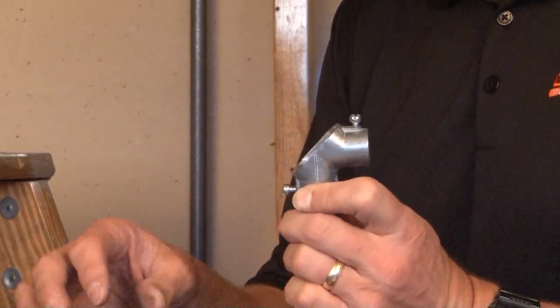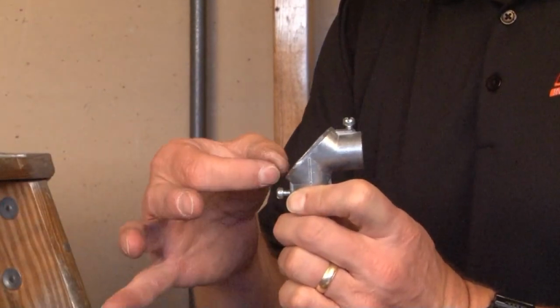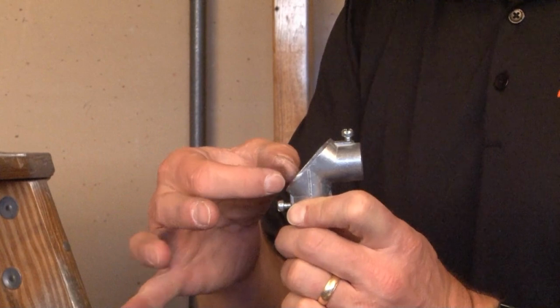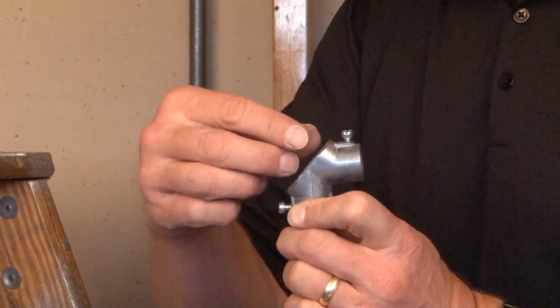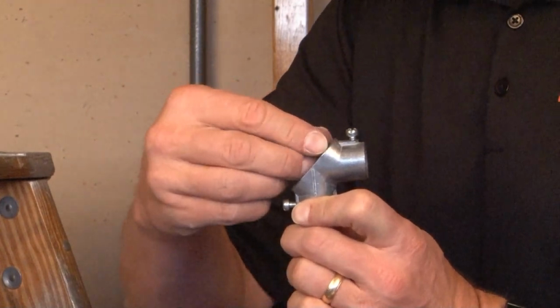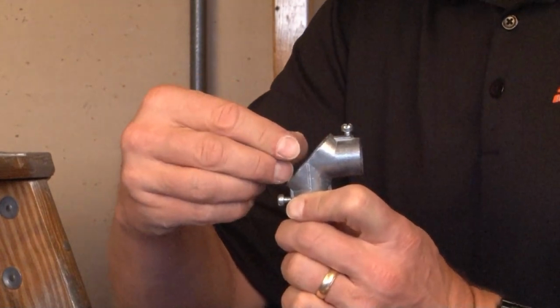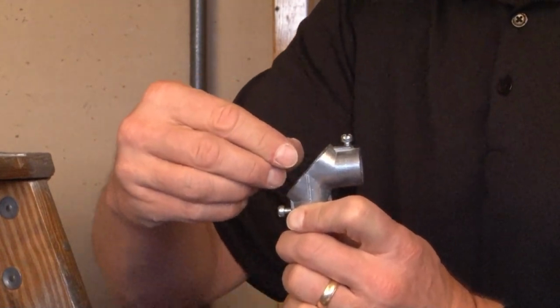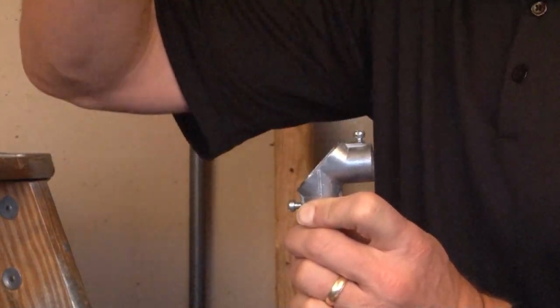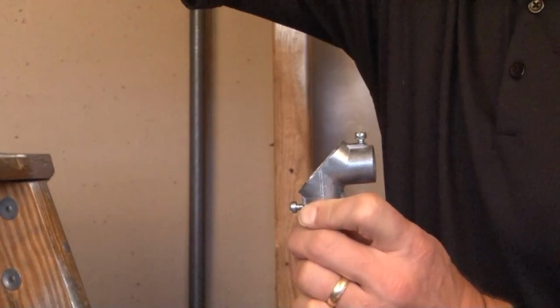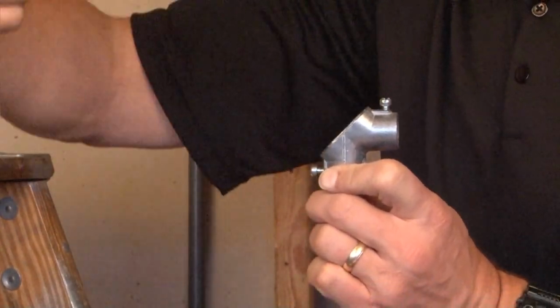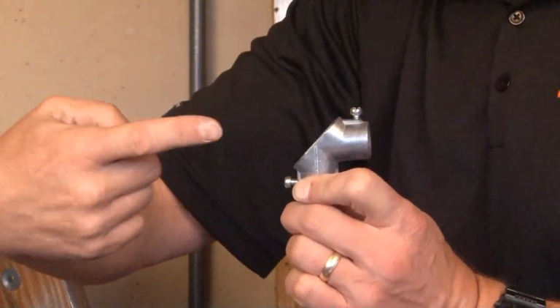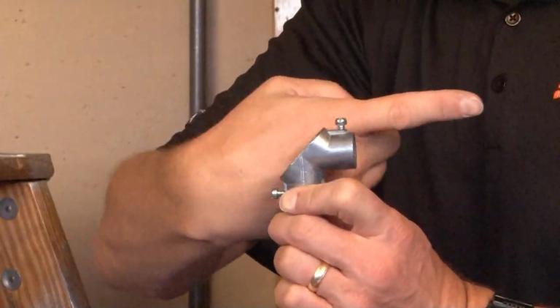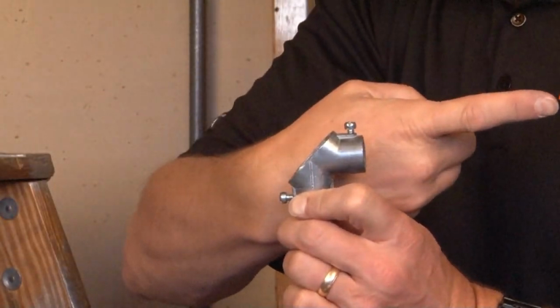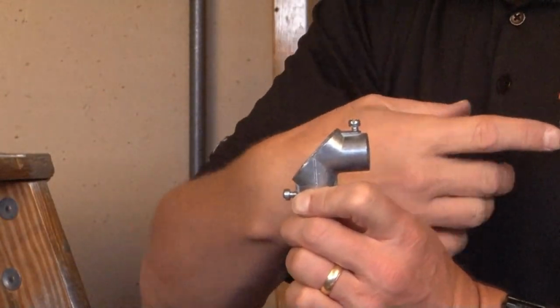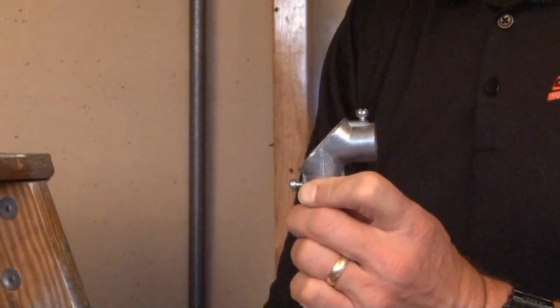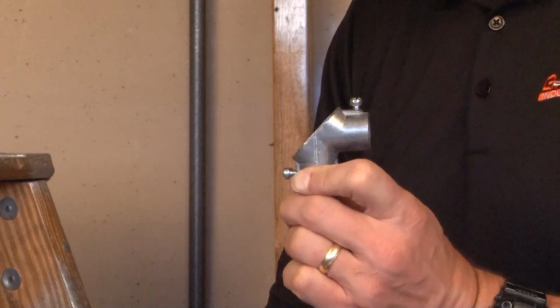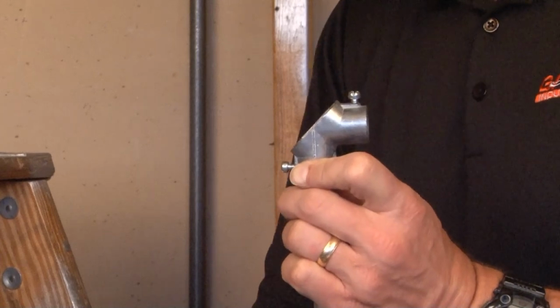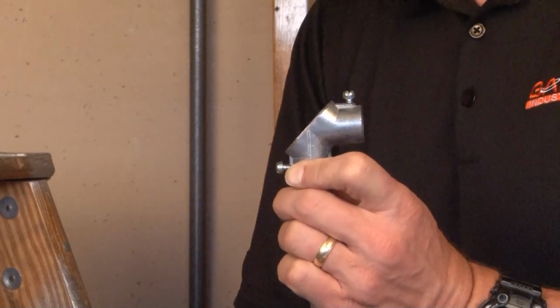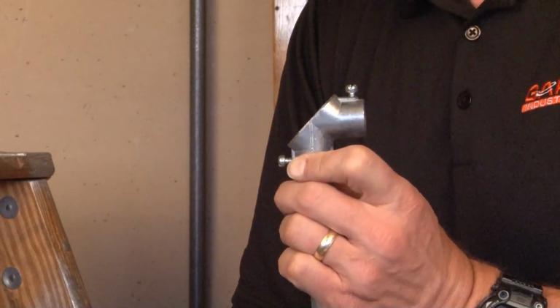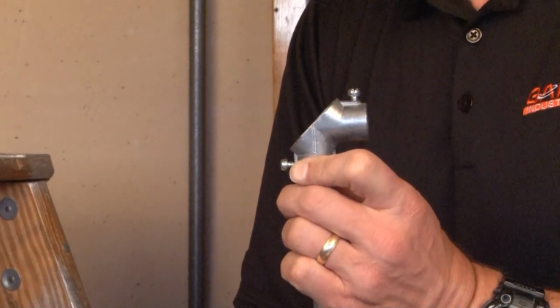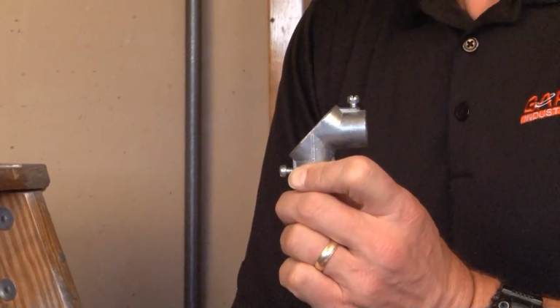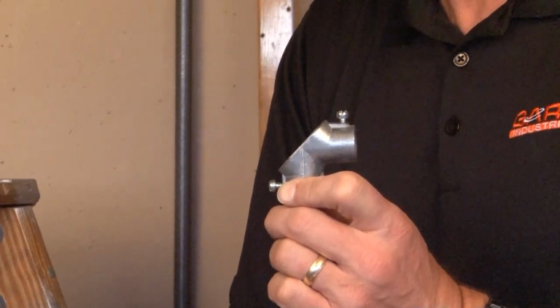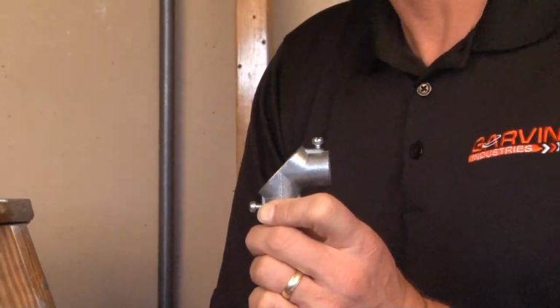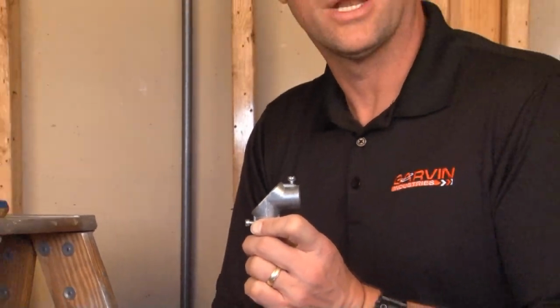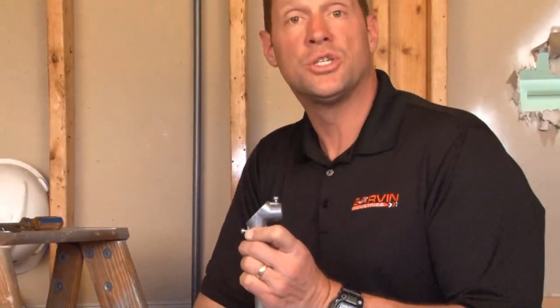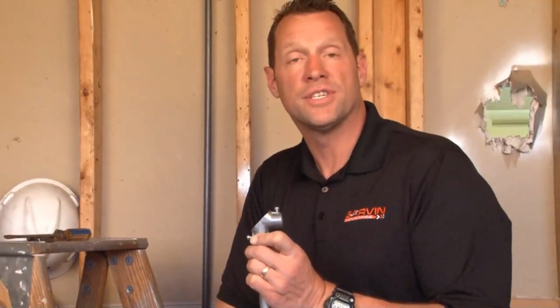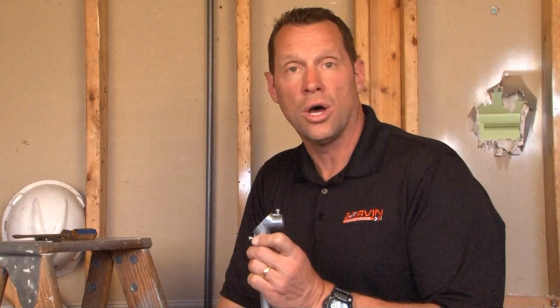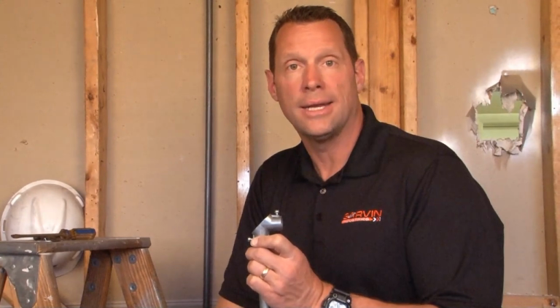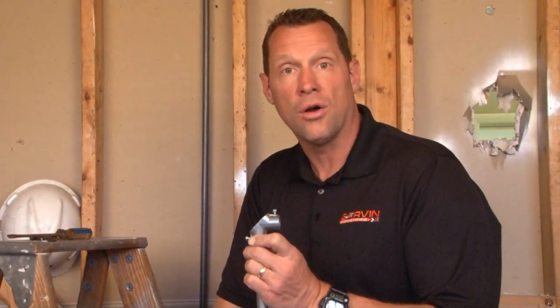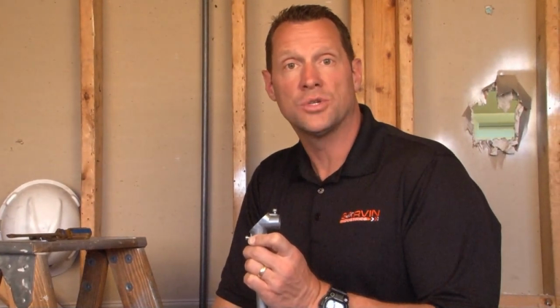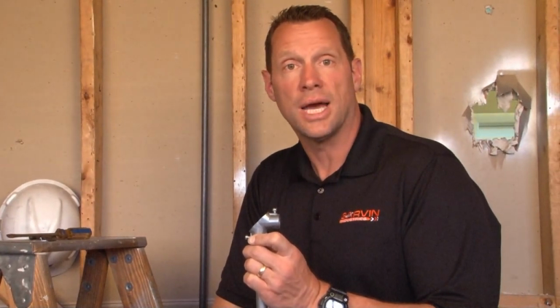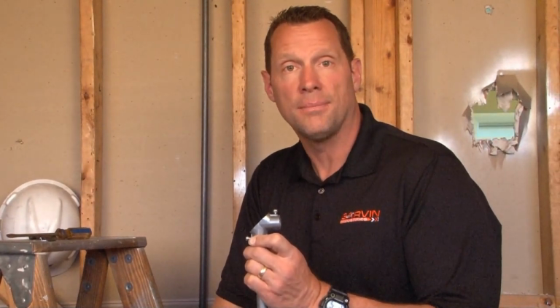You now can pull the wires up and then reinsert them in the 90 degree direction of your choice. For these and other great products, be sure to visit us online at GarvinIndustries.com.